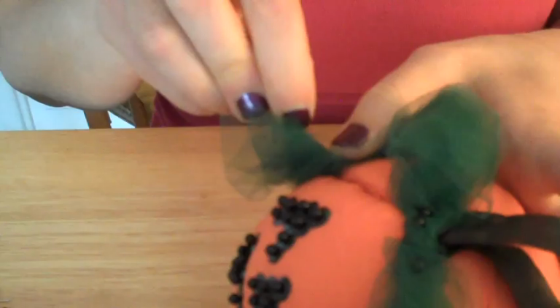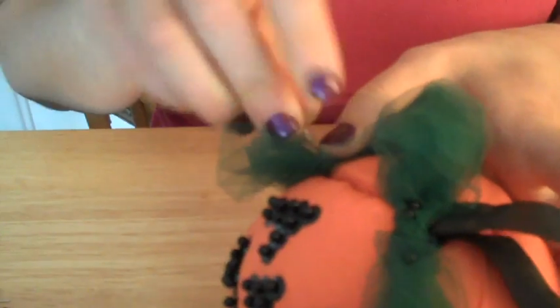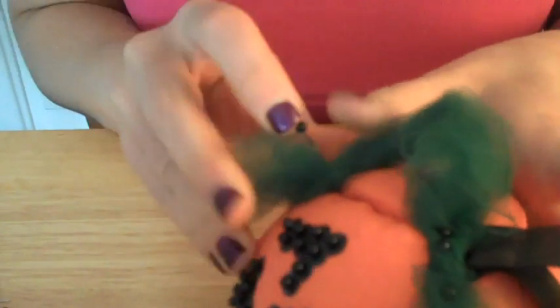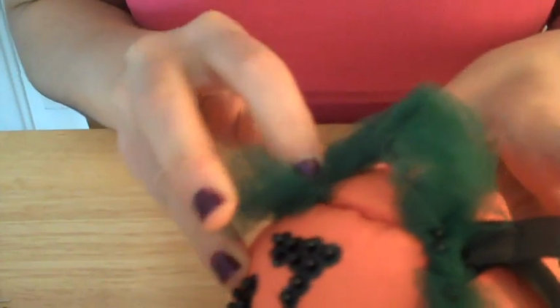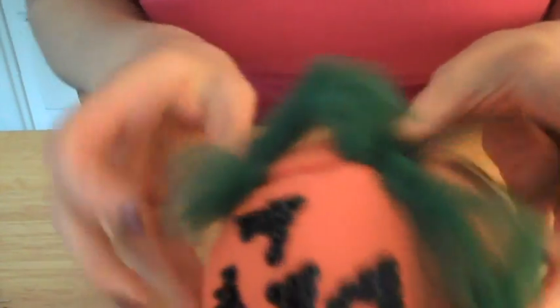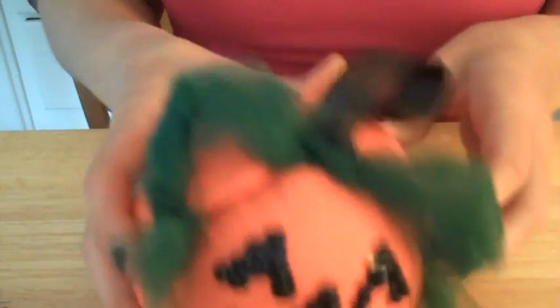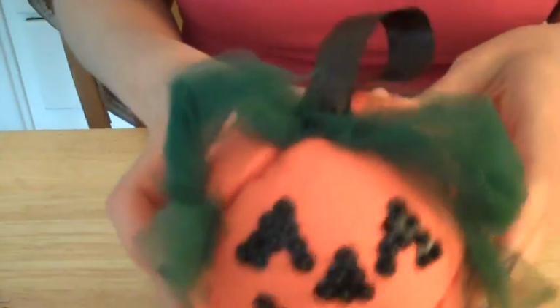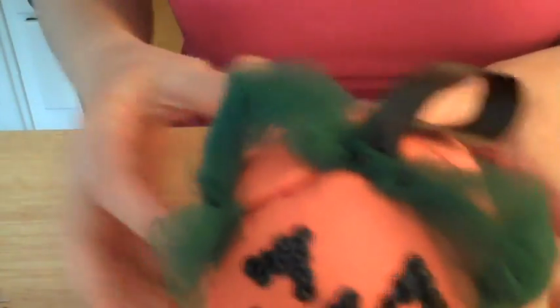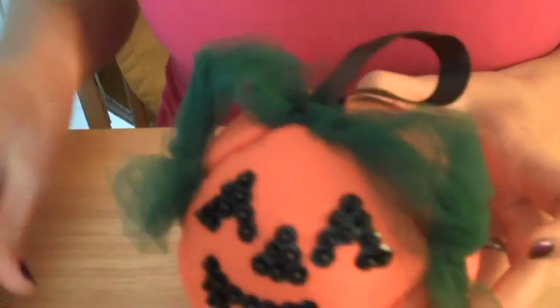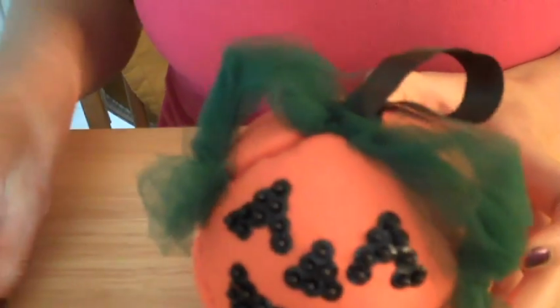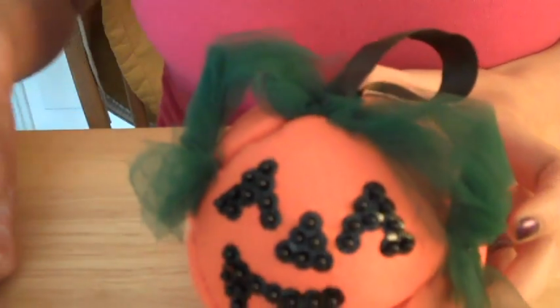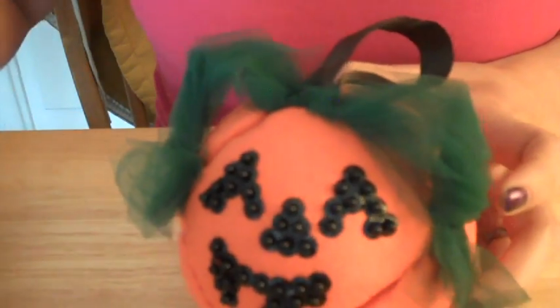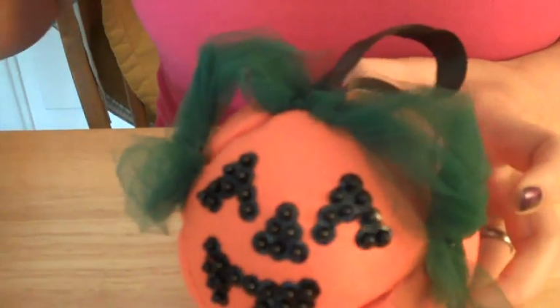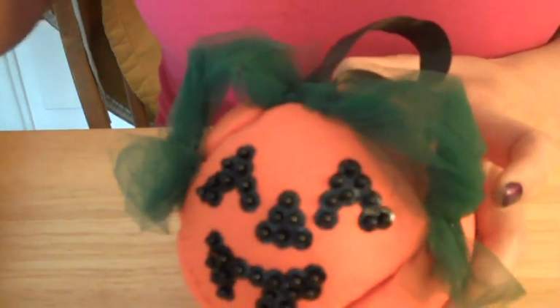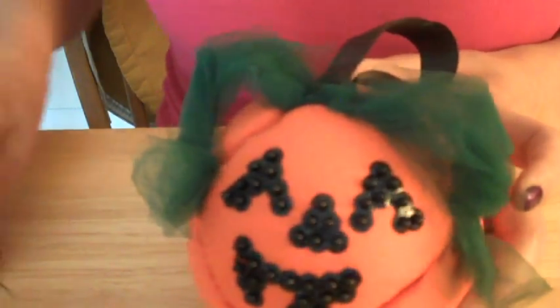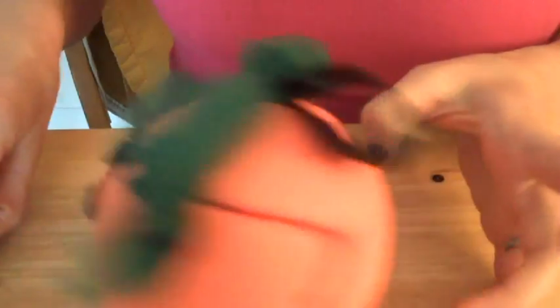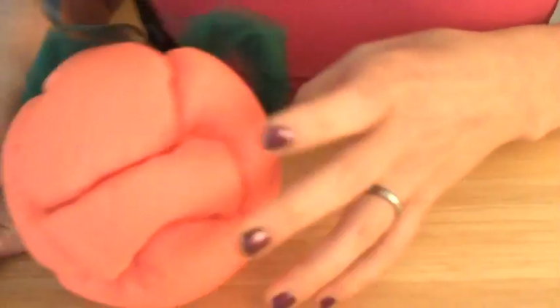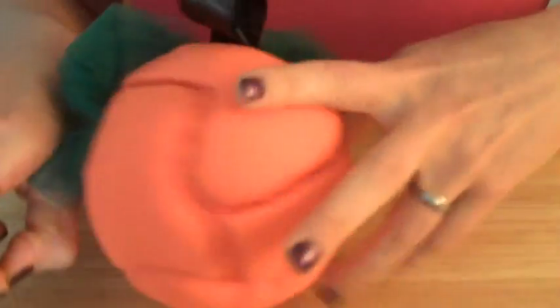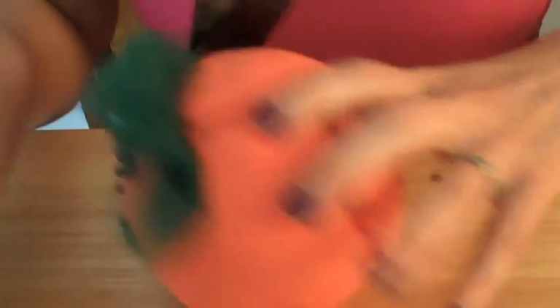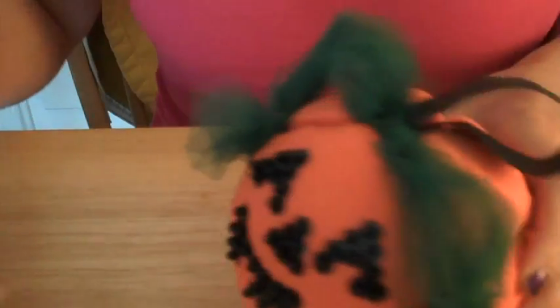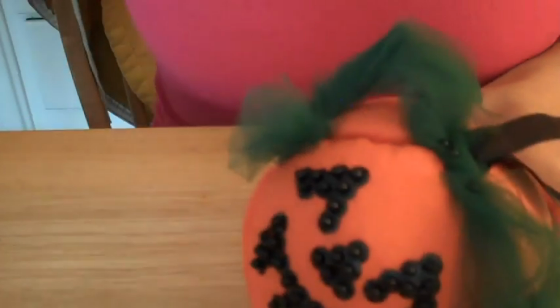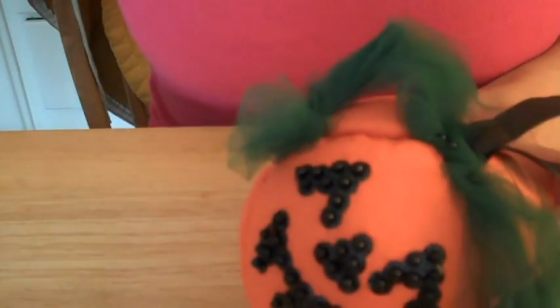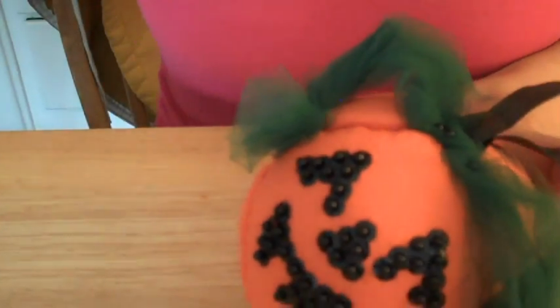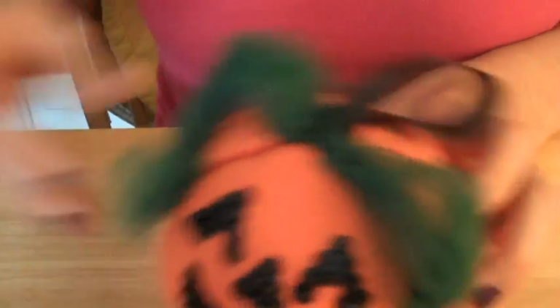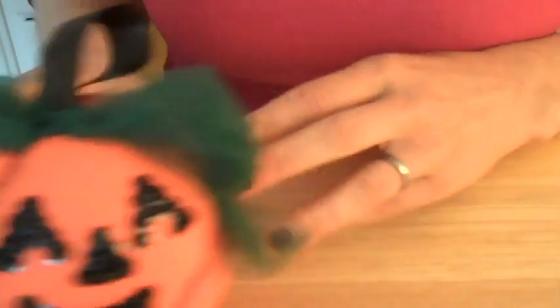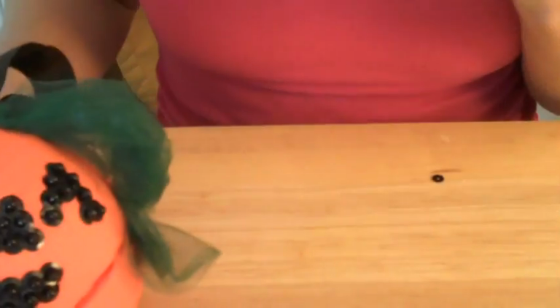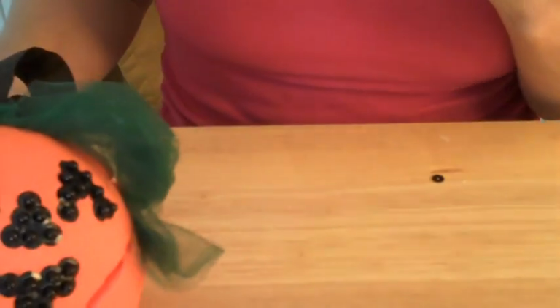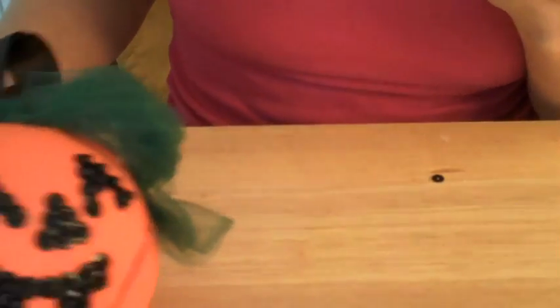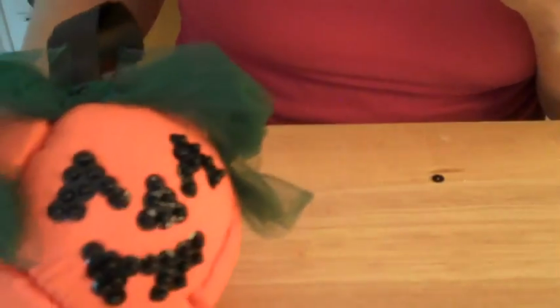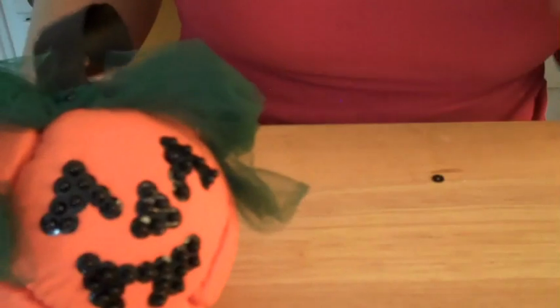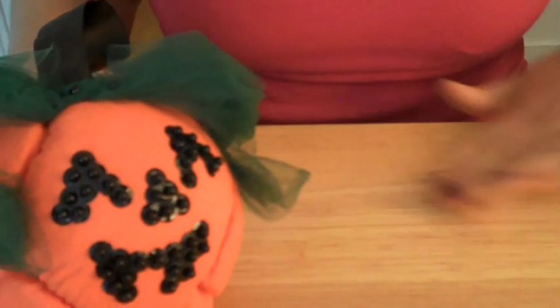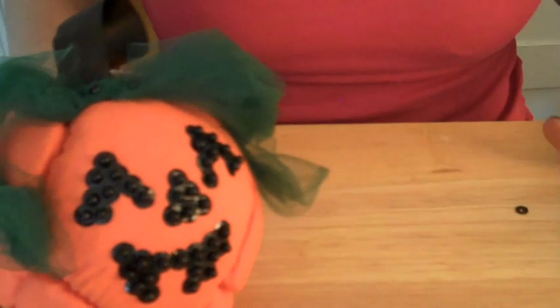And we have ourselves a Styrofoam ball and fabric jack-o-lantern. He's pretty cute, huh?